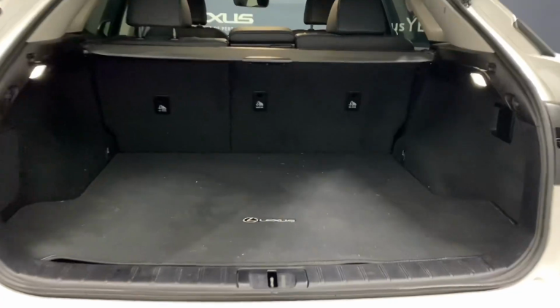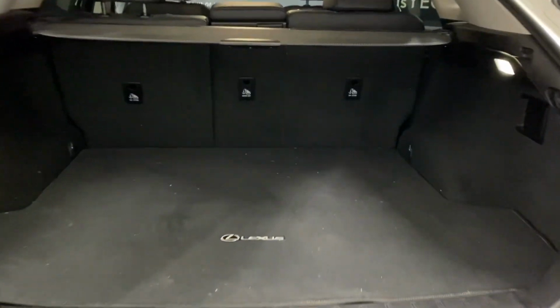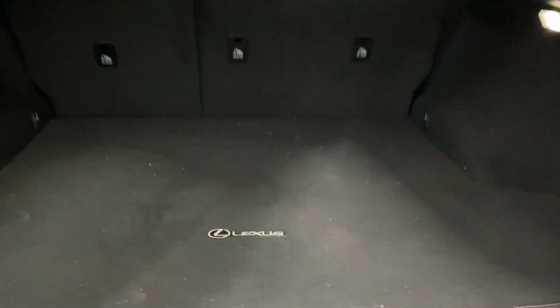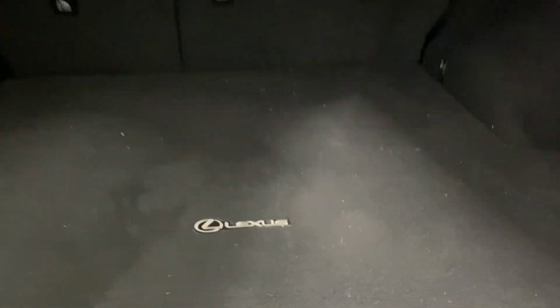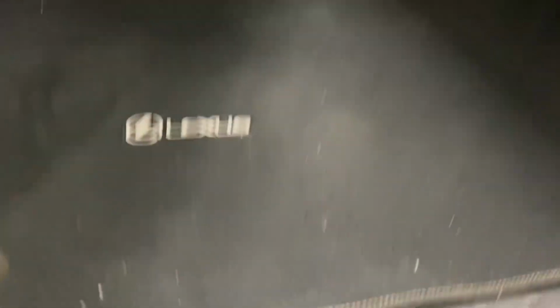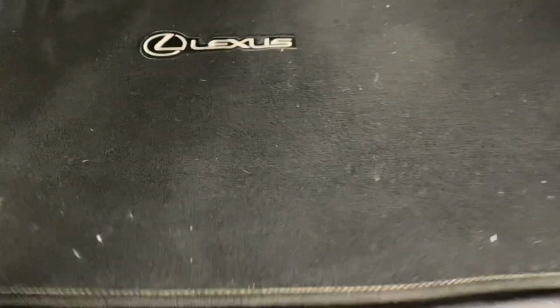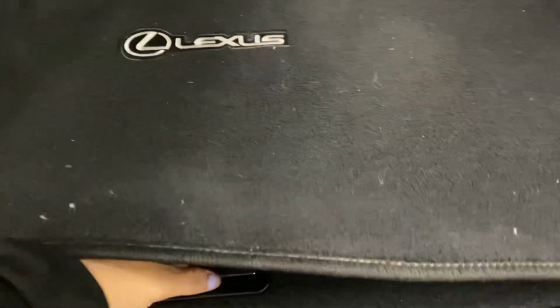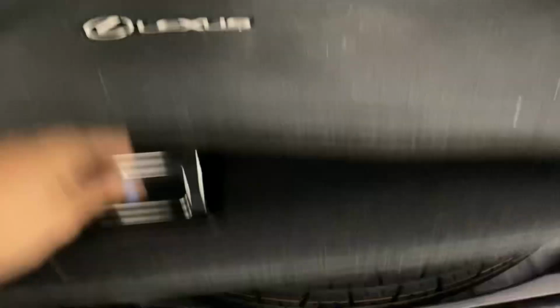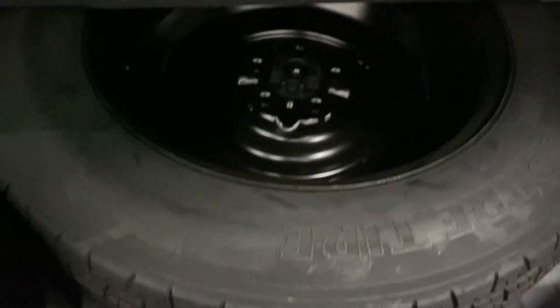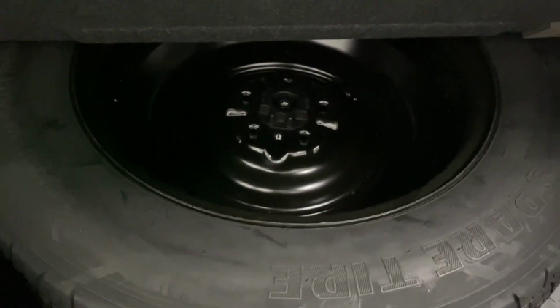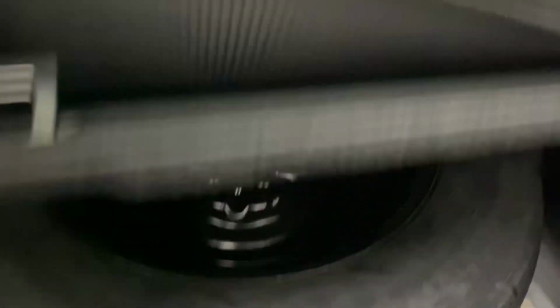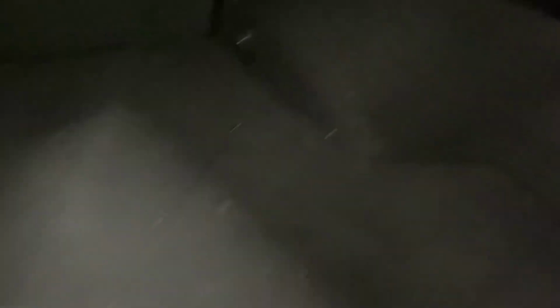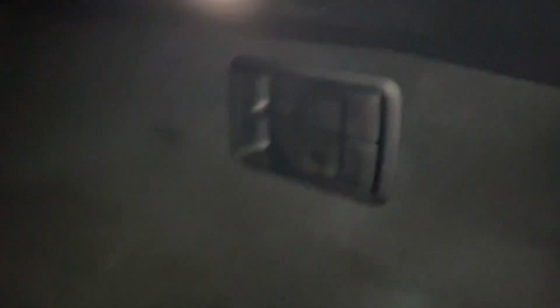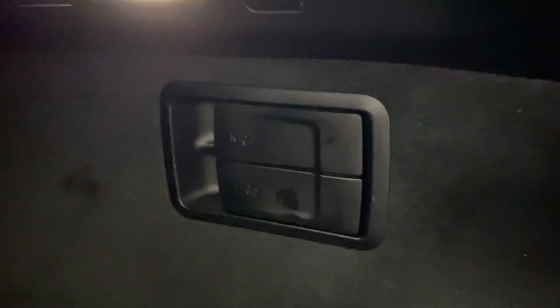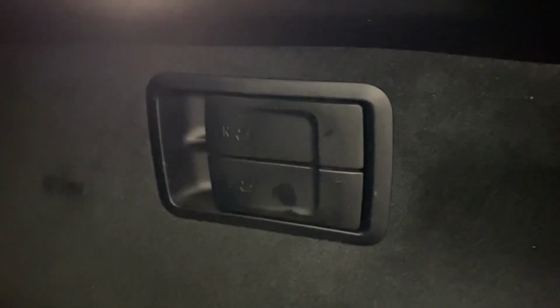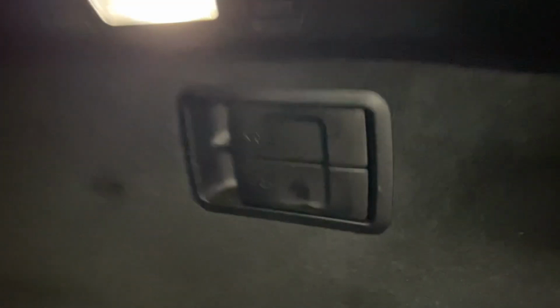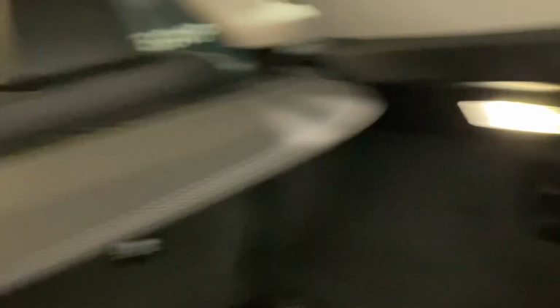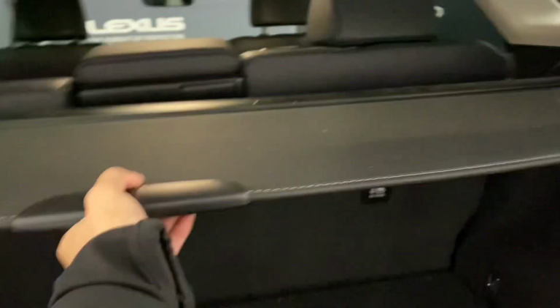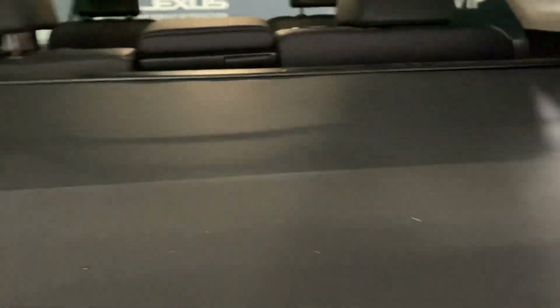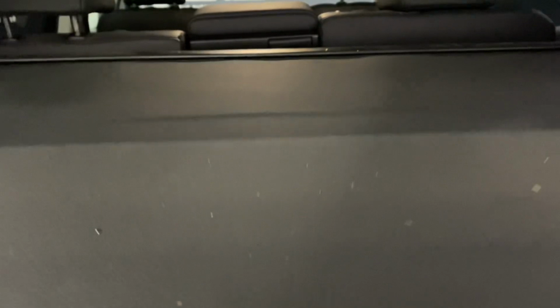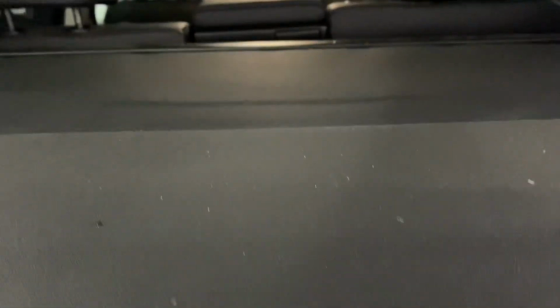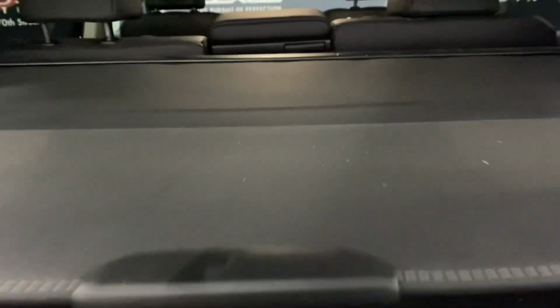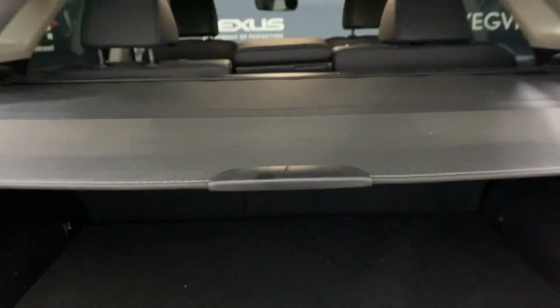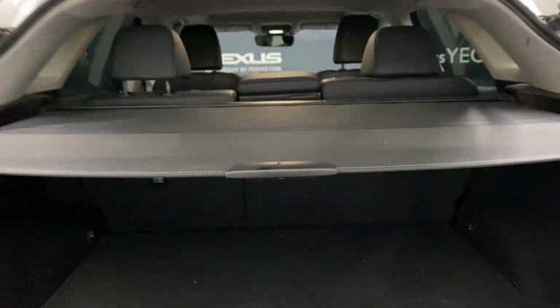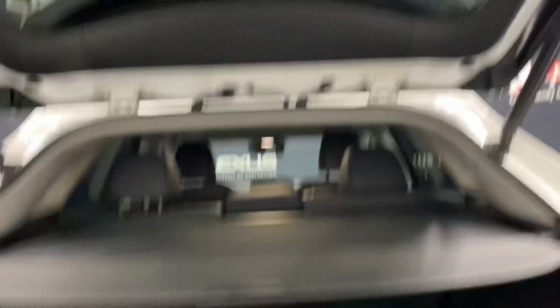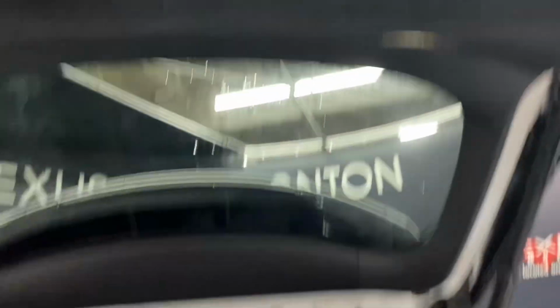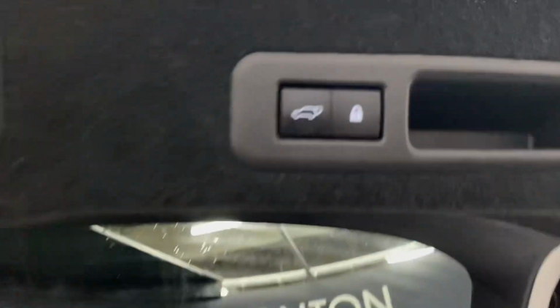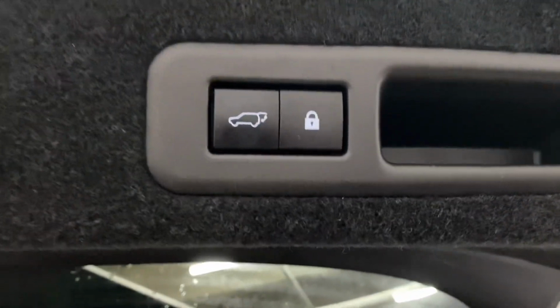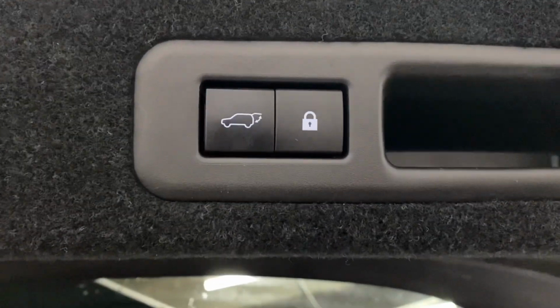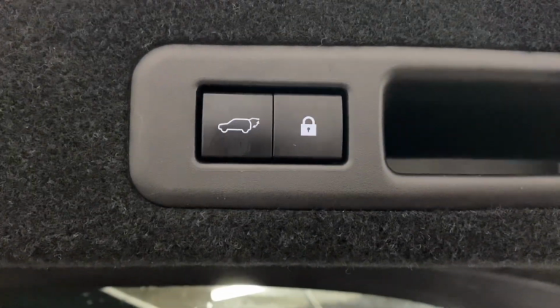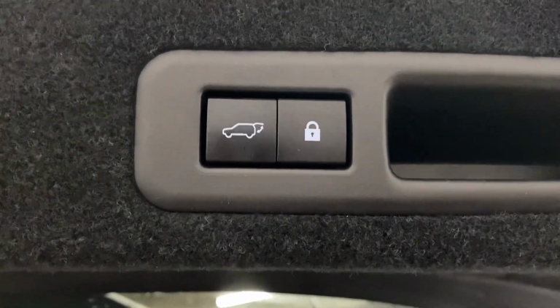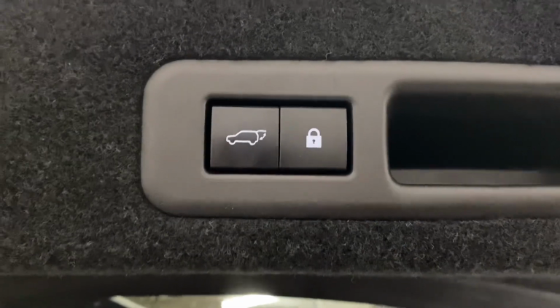In the rear trunk, you have plenty of space with your spare tire below, alternate levers for the back seats, your tonneau cover to hide your belongings, and the ability to lock the entire vehicle from your automatic closing trunk.